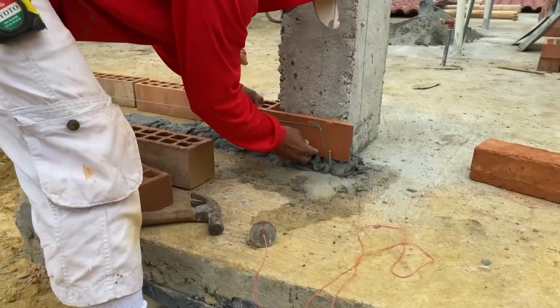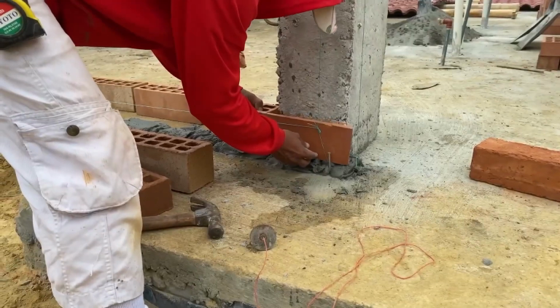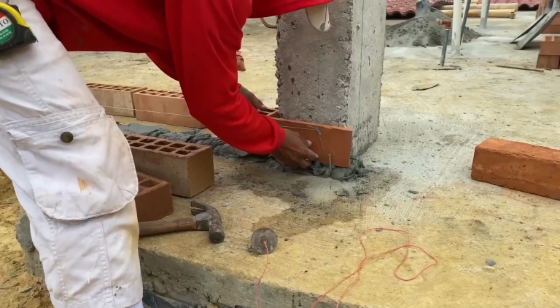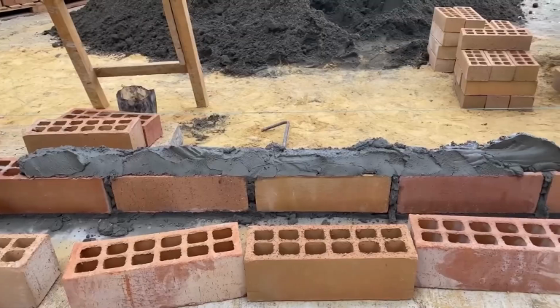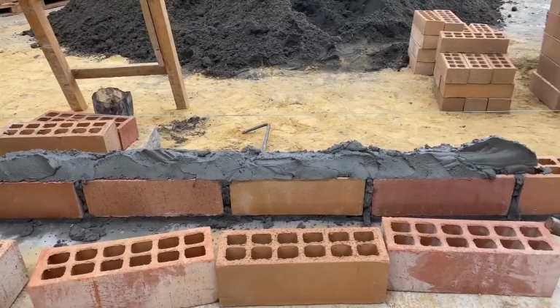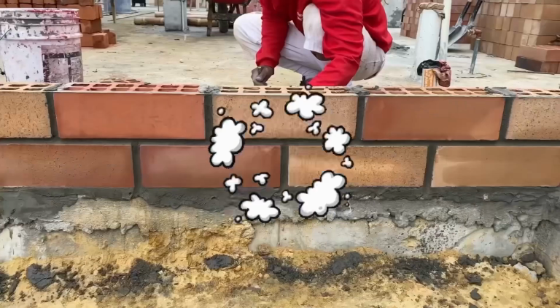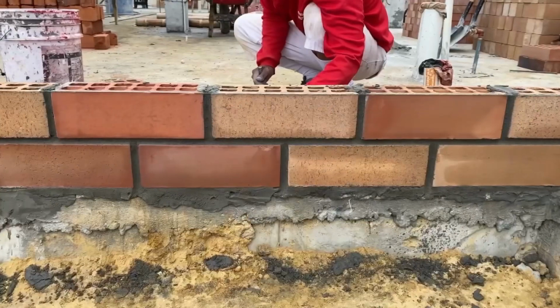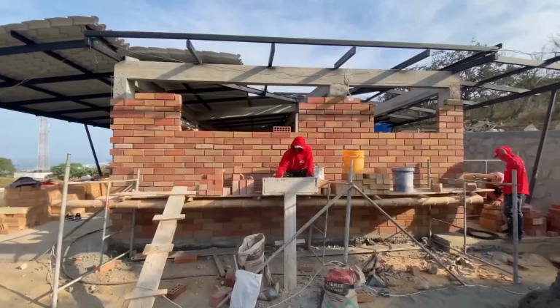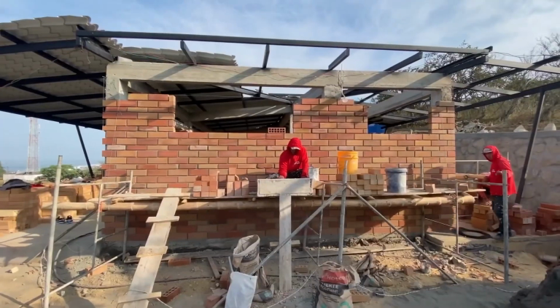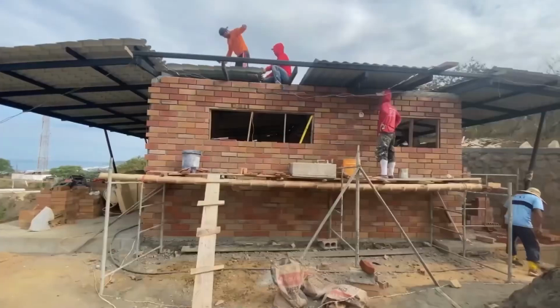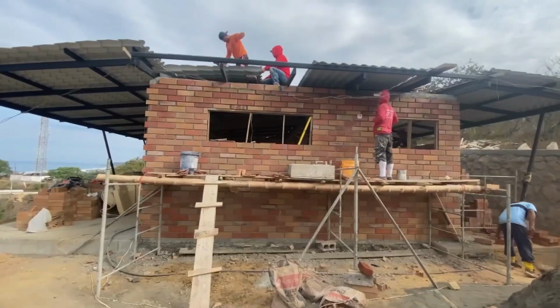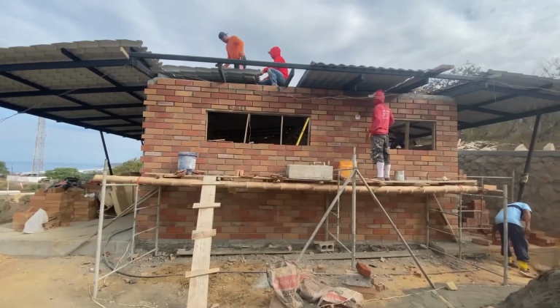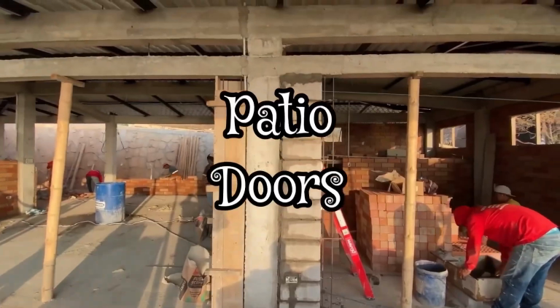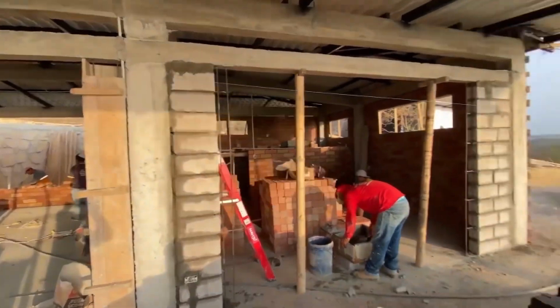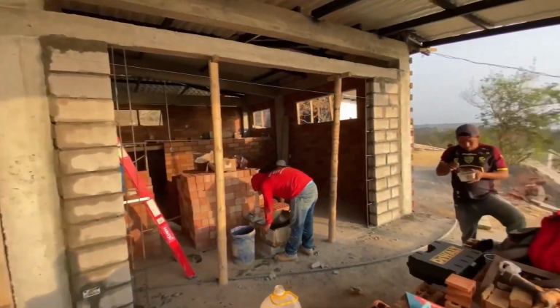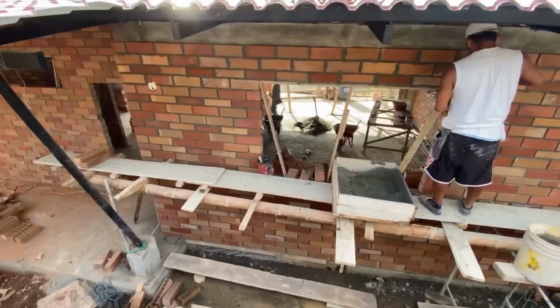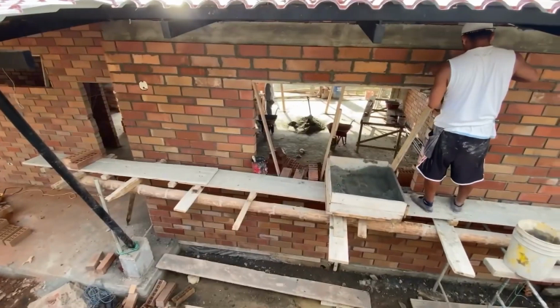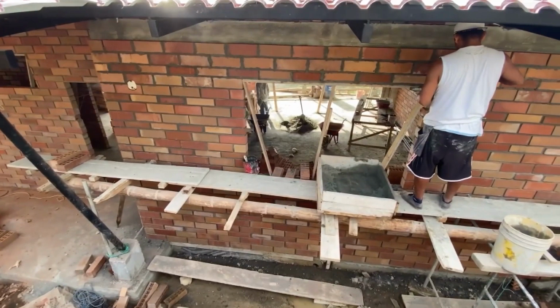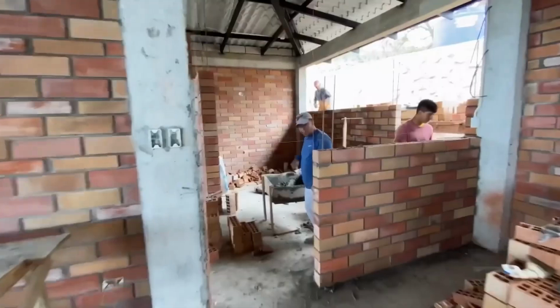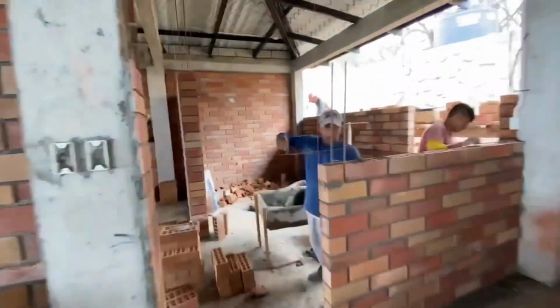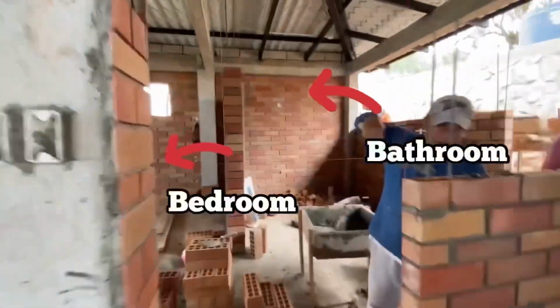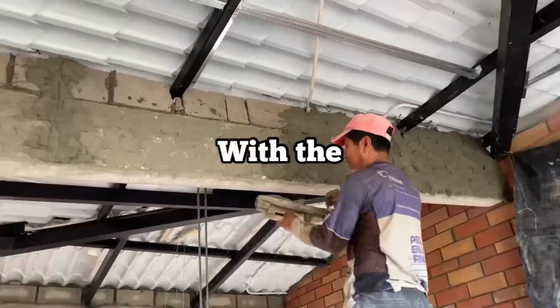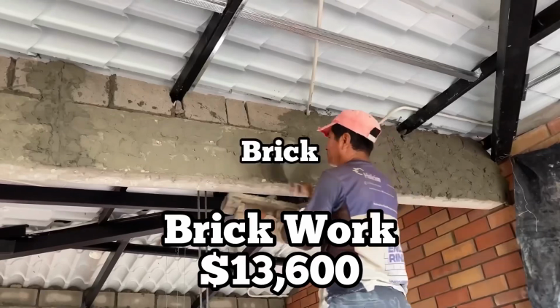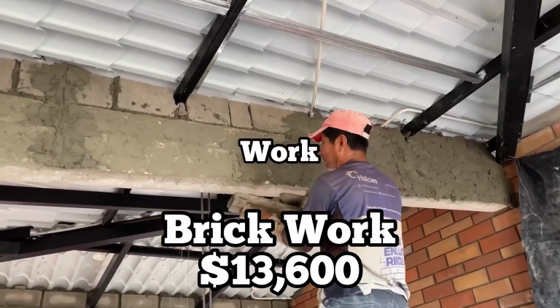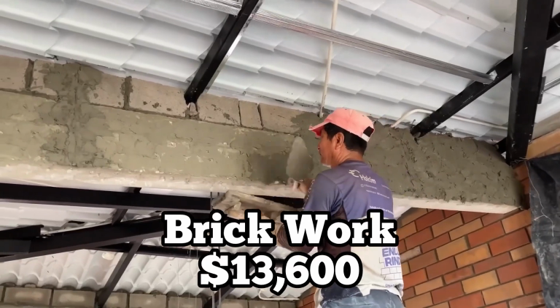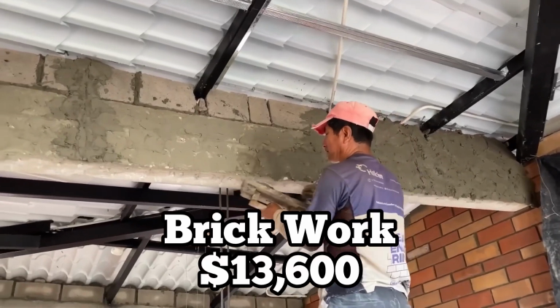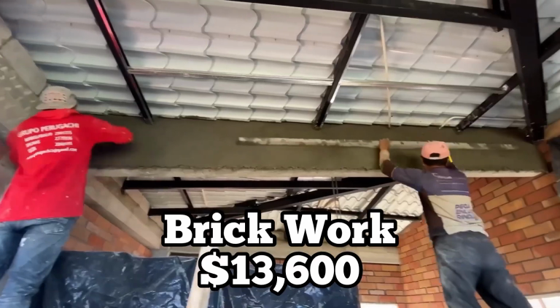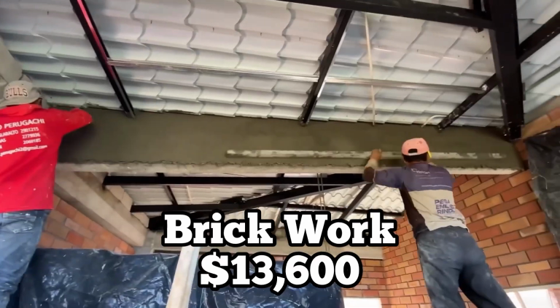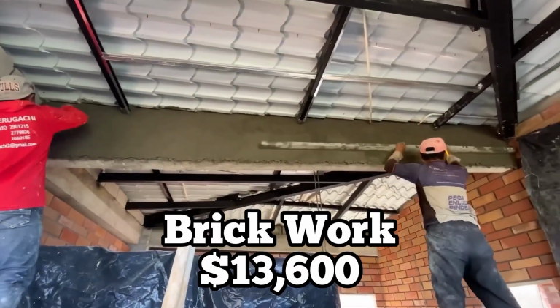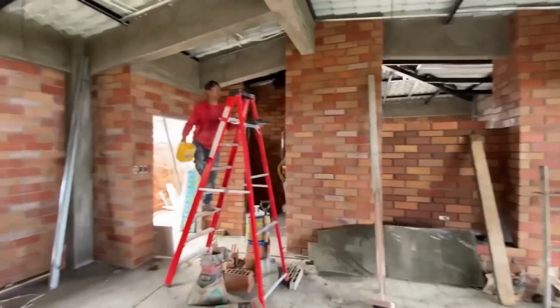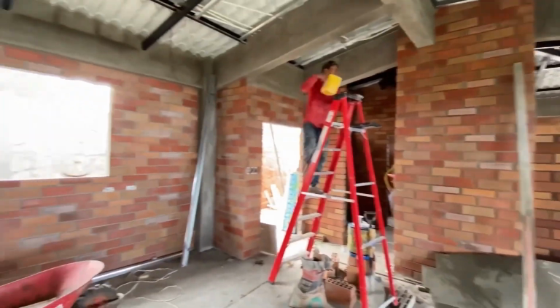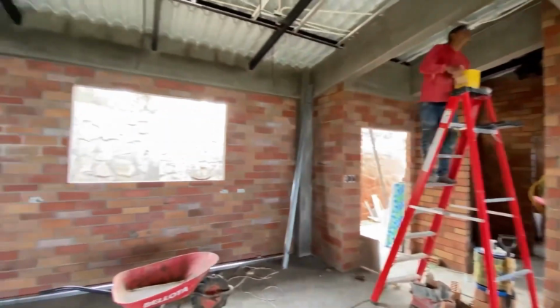The brickwork was the most time-consuming part of the job. It took four to five weeks to finish the brickwork and the price for that was $13,600 to get it all beautifully done.